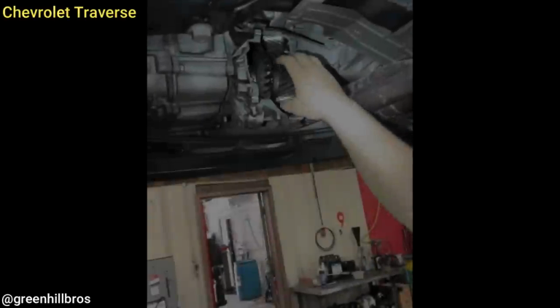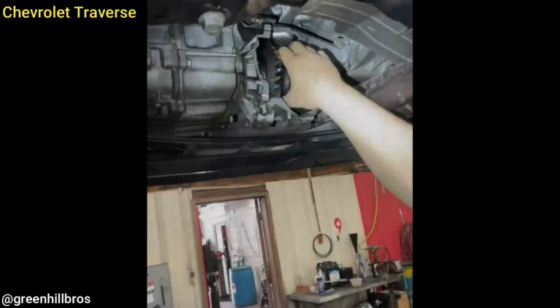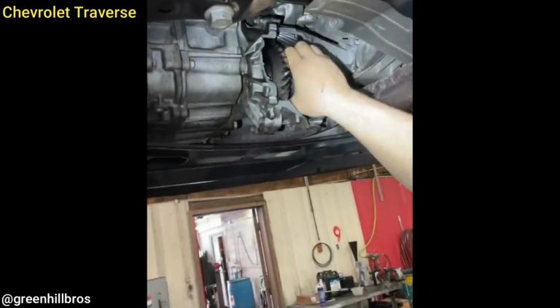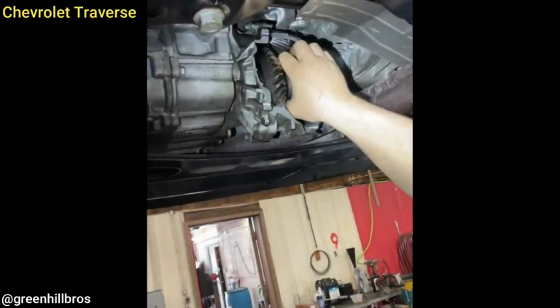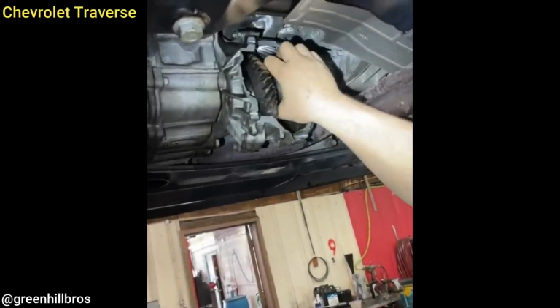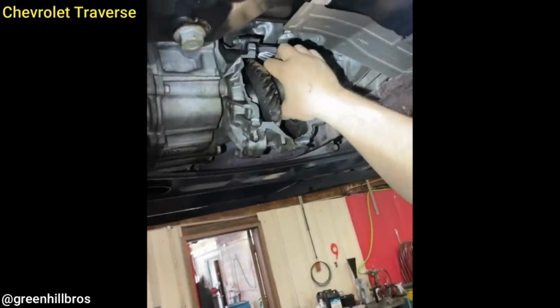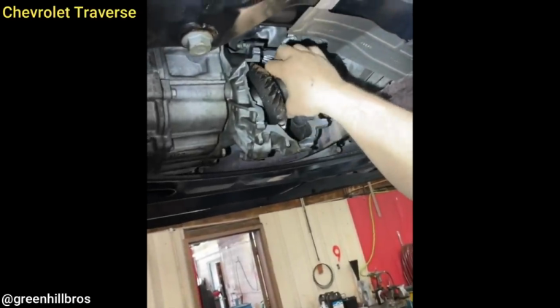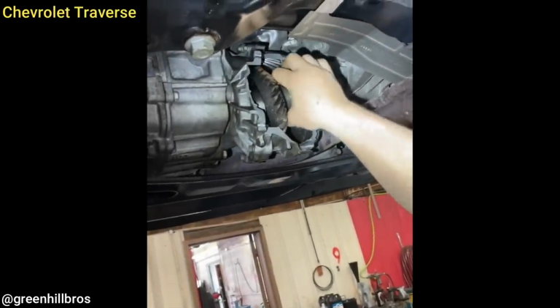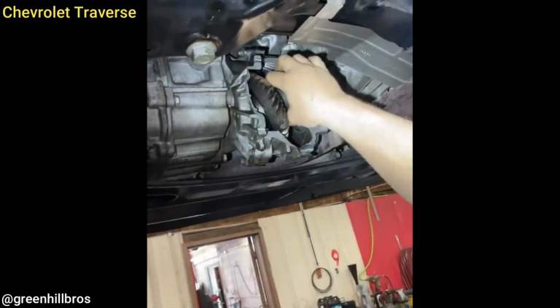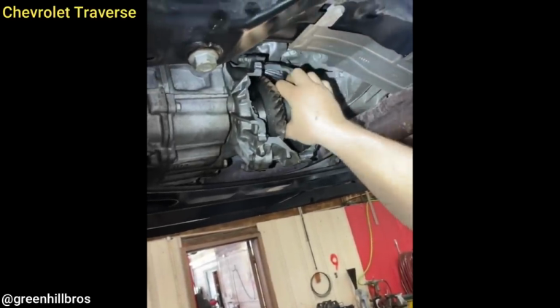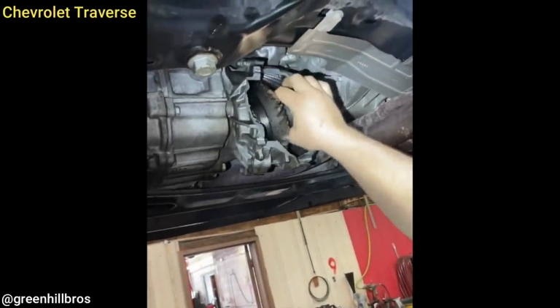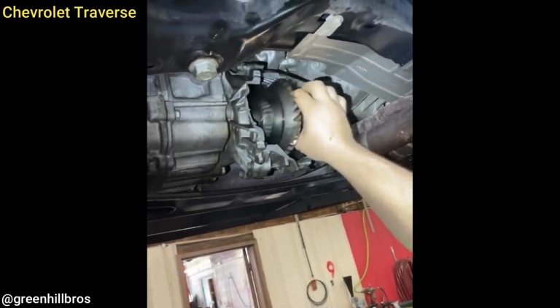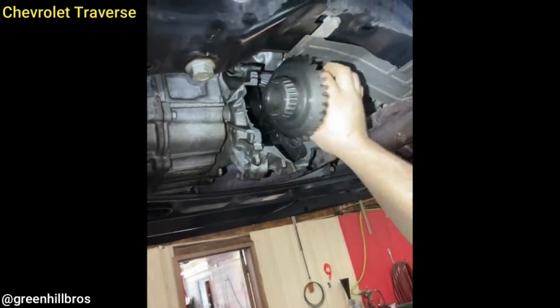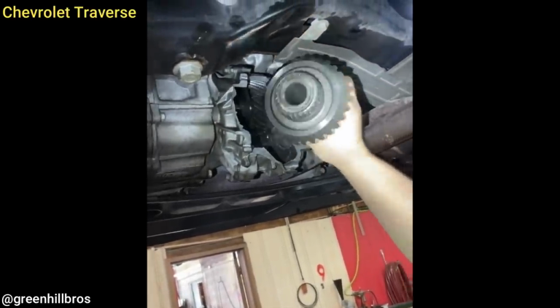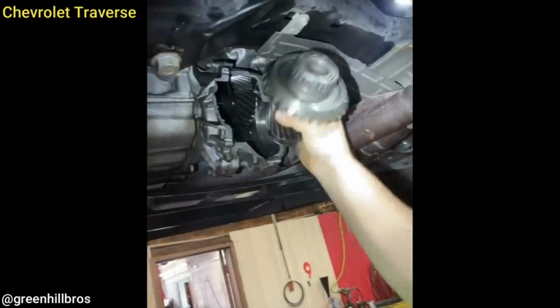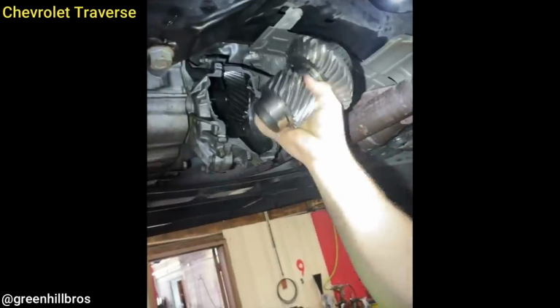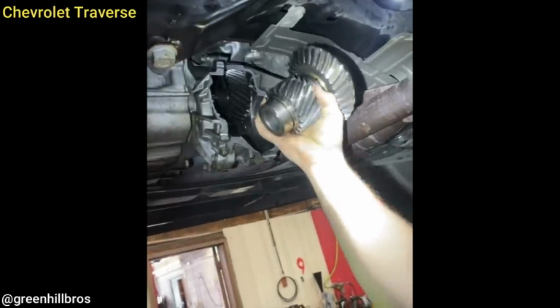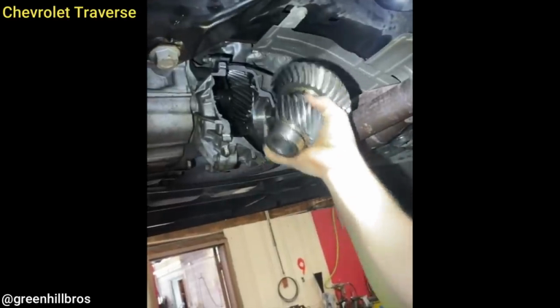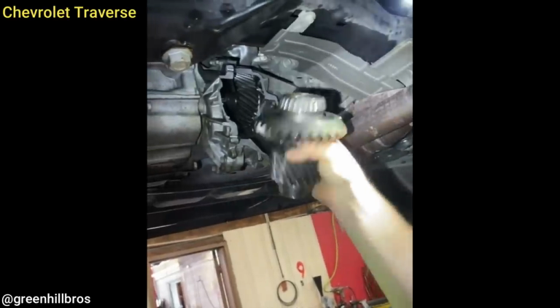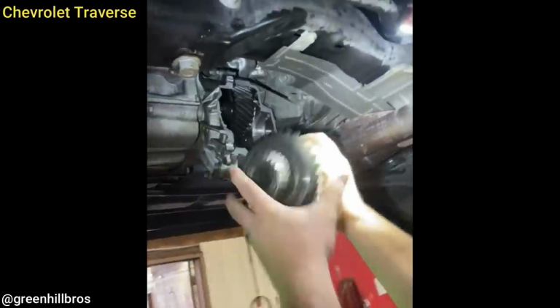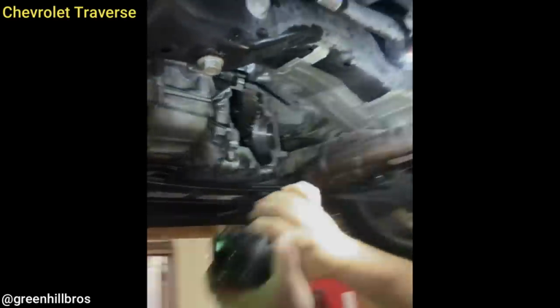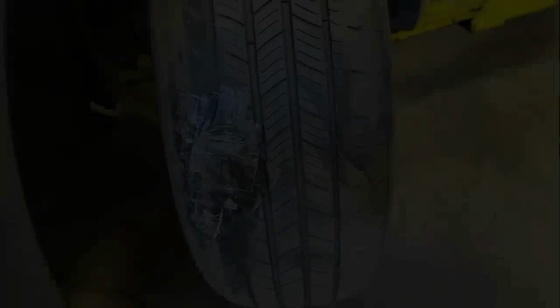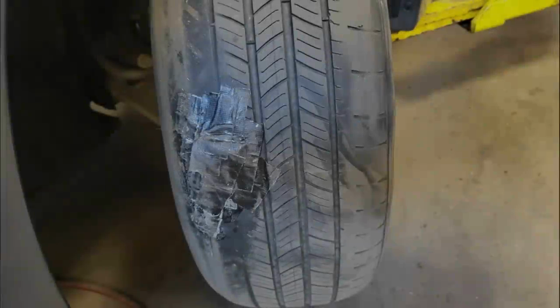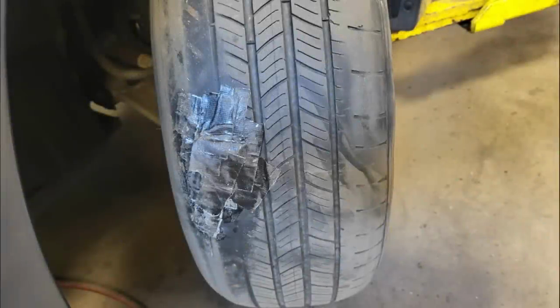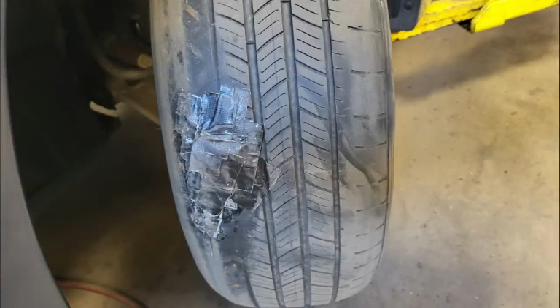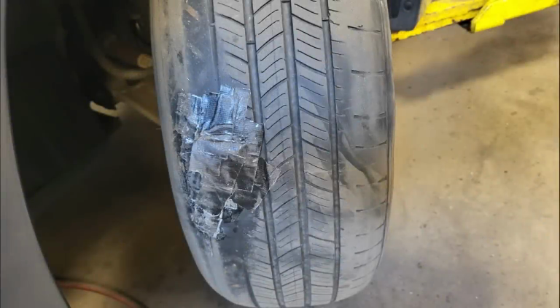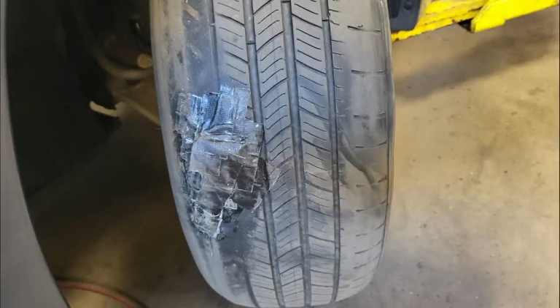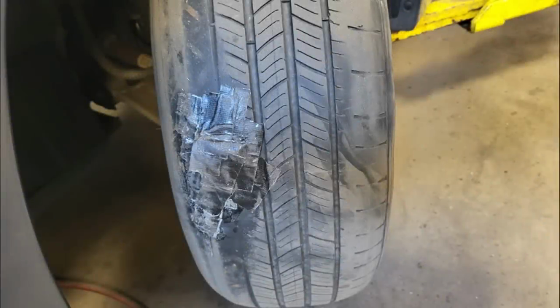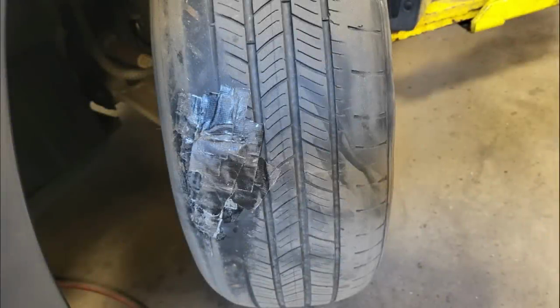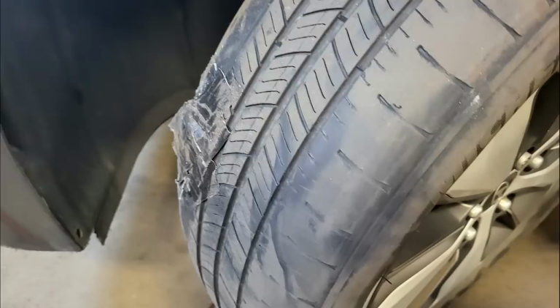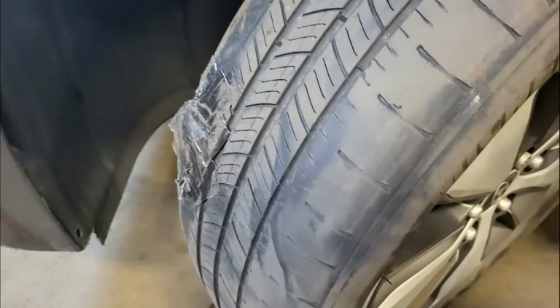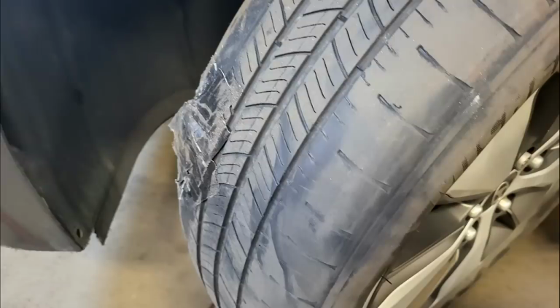Customer states they heard a loud bang while driving. This customer came in for a tire repair after they tried repairing the tire themselves.